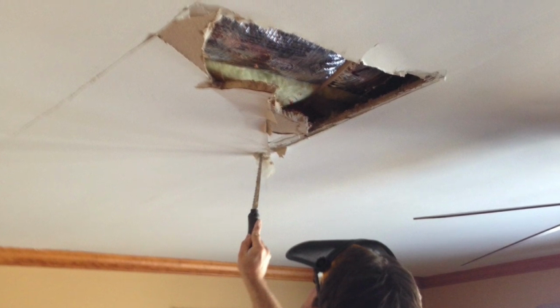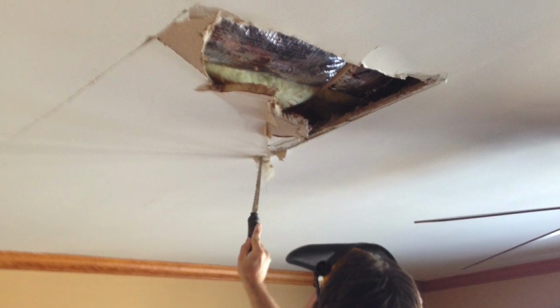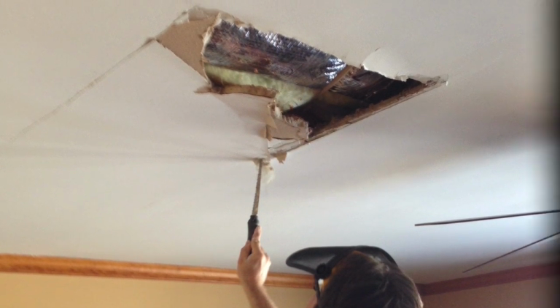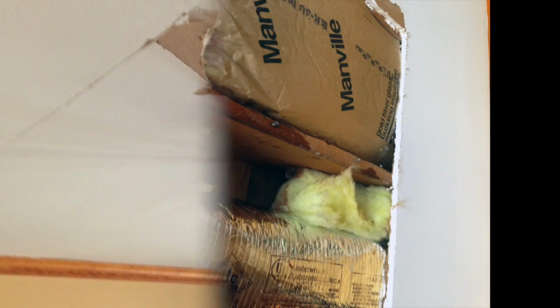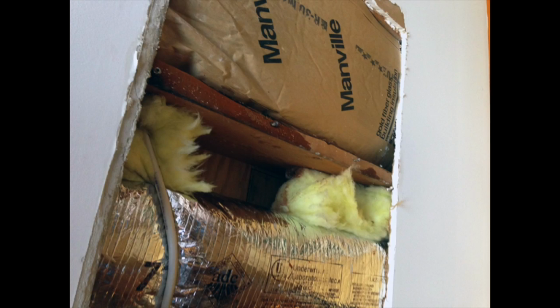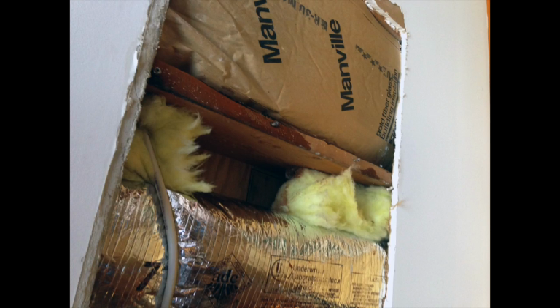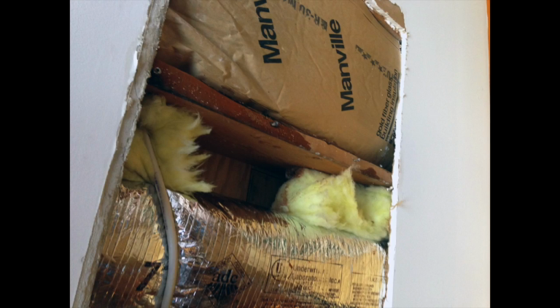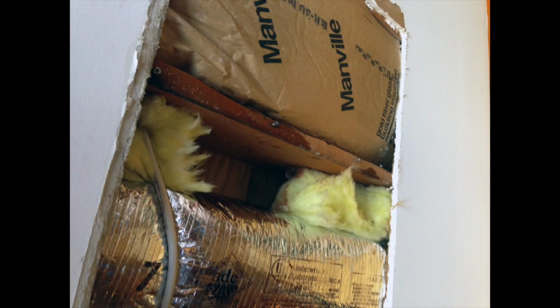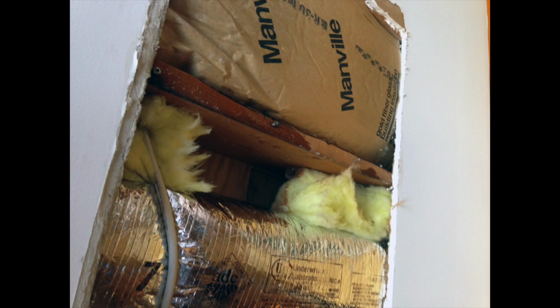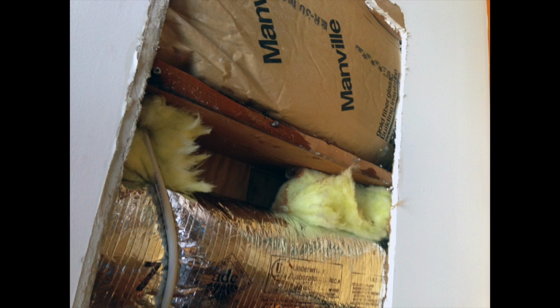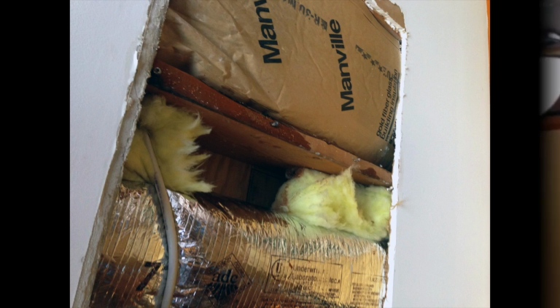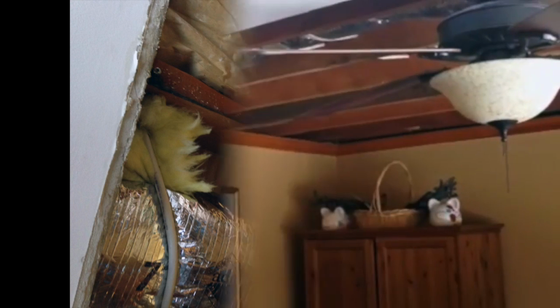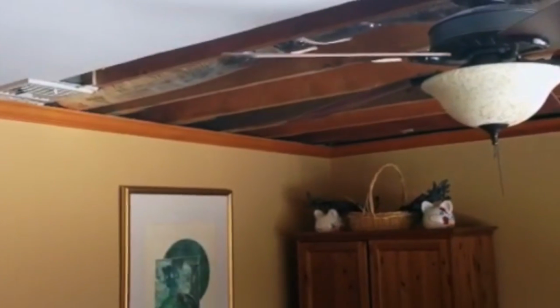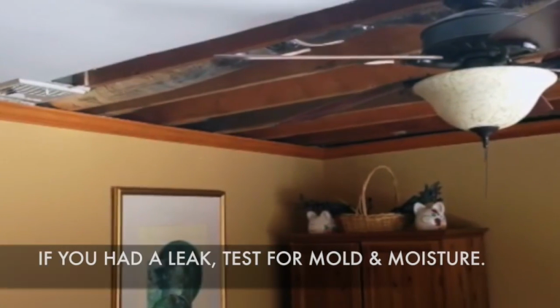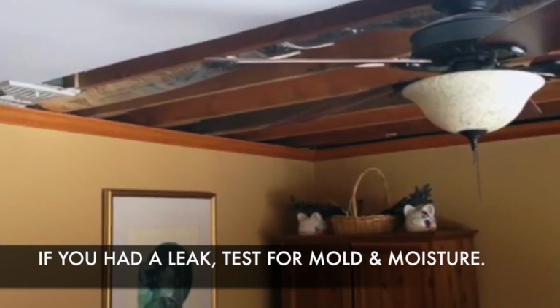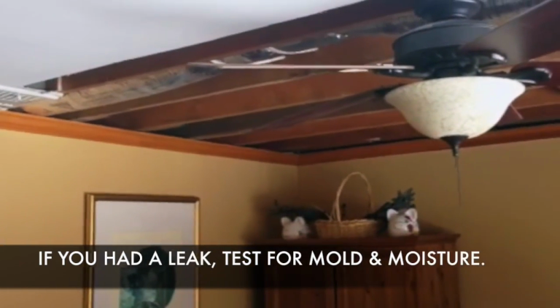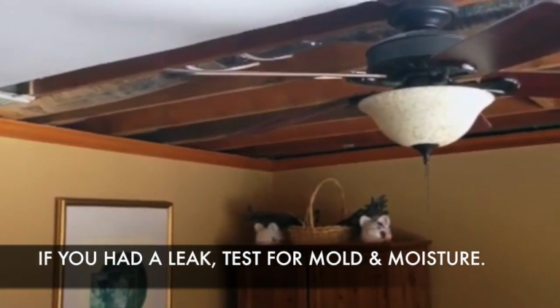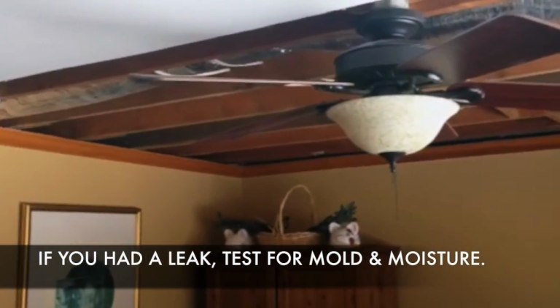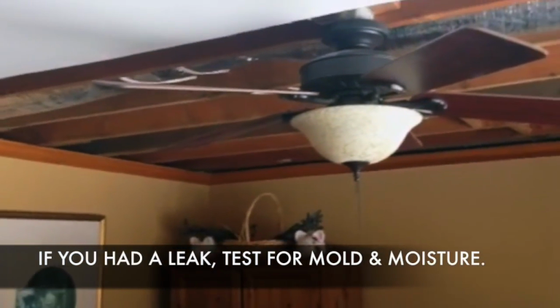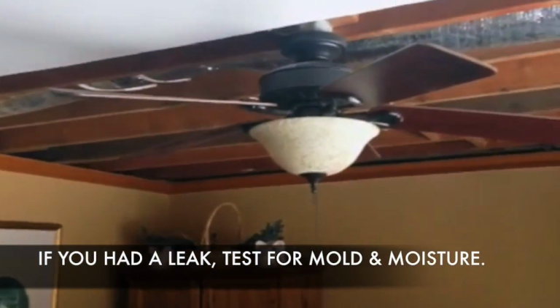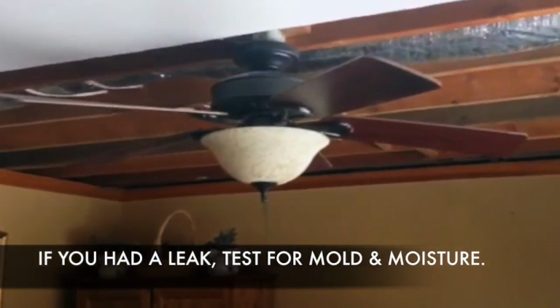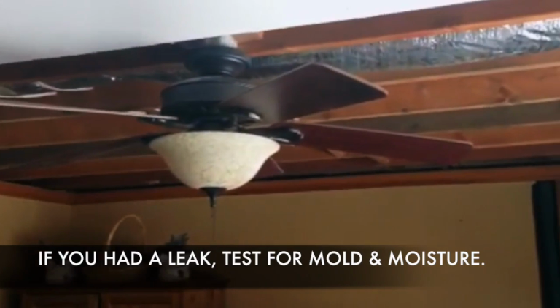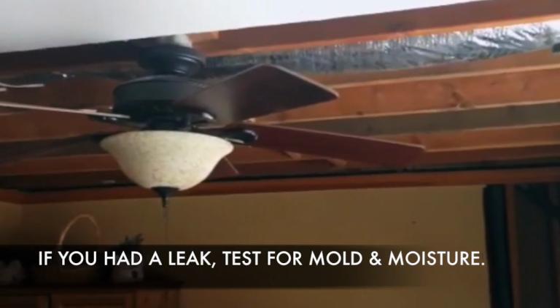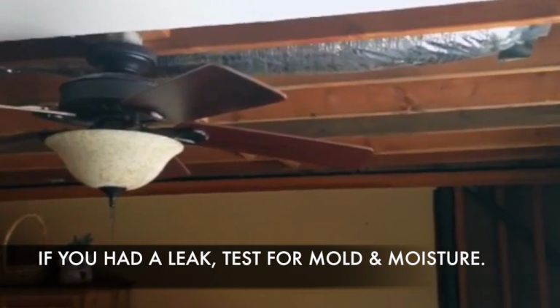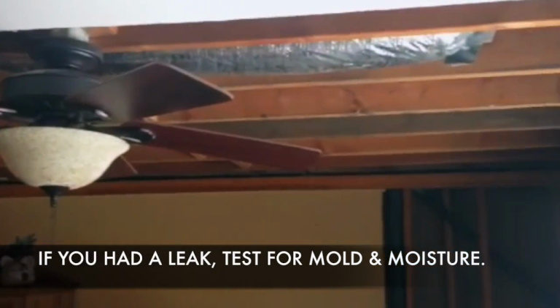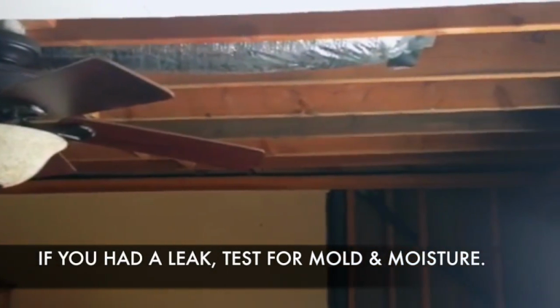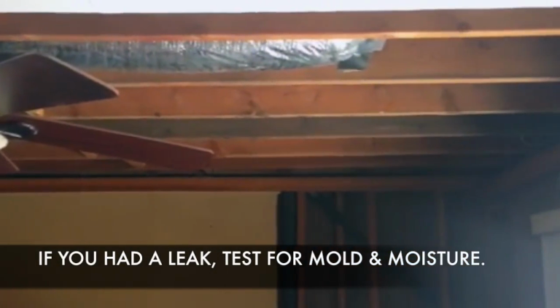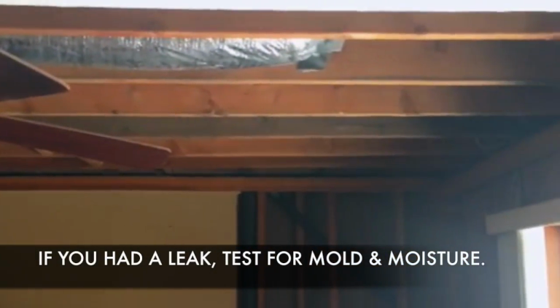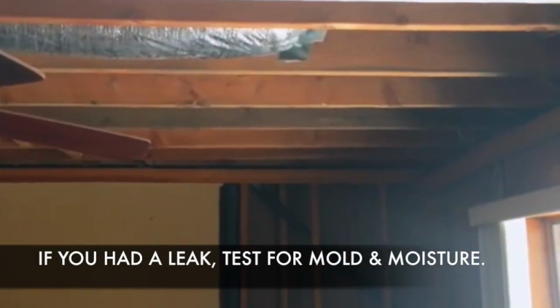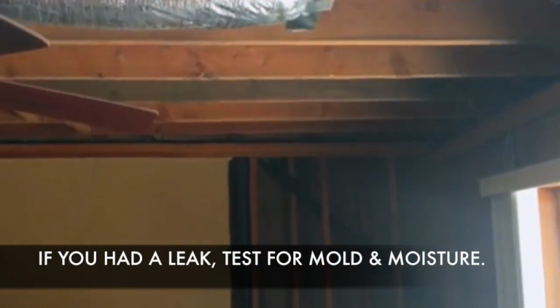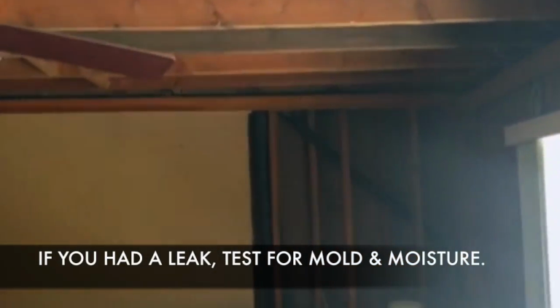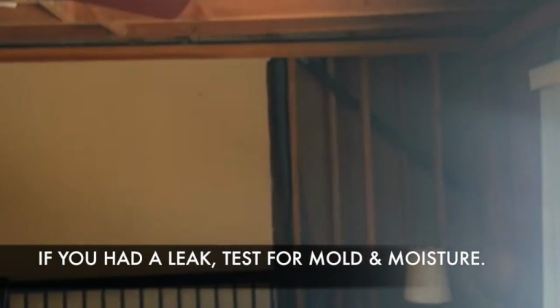They knew enough to open up part of the ceiling to let the water drain out and not spread further, and then they called the insurance company. A testing company came in and used a moisture meter to see how wet it was behind the walls and ceiling.